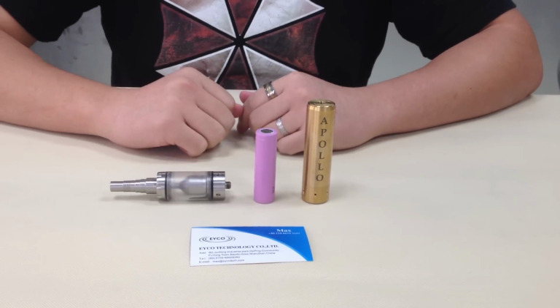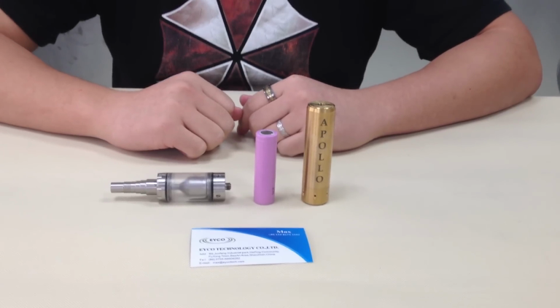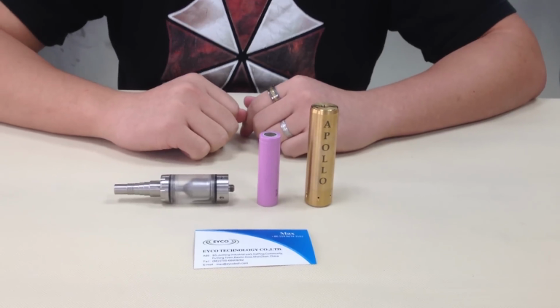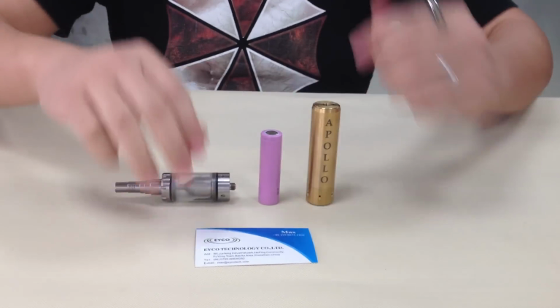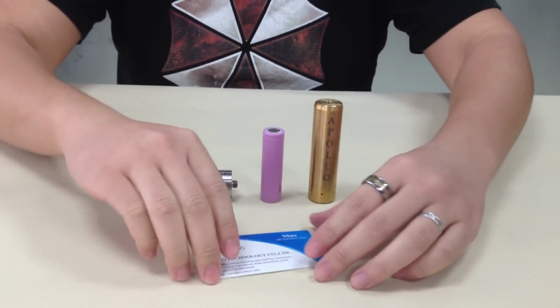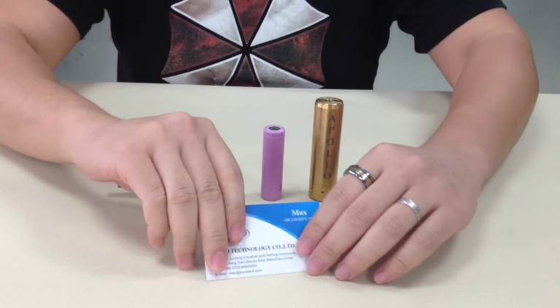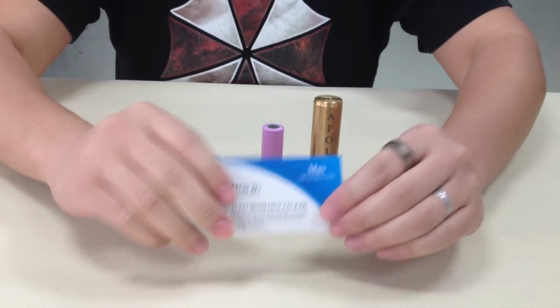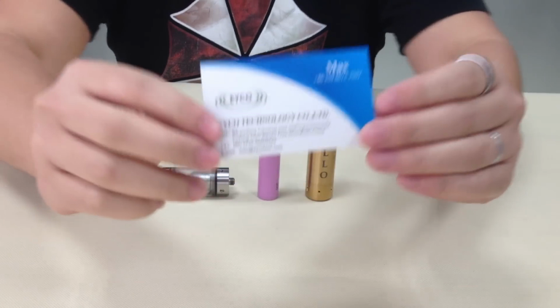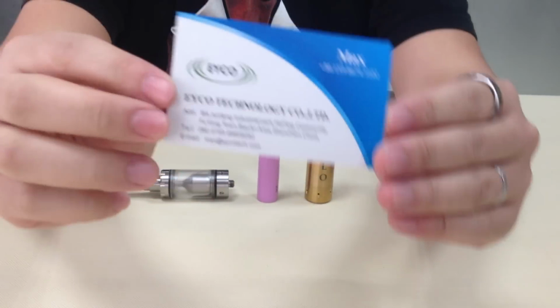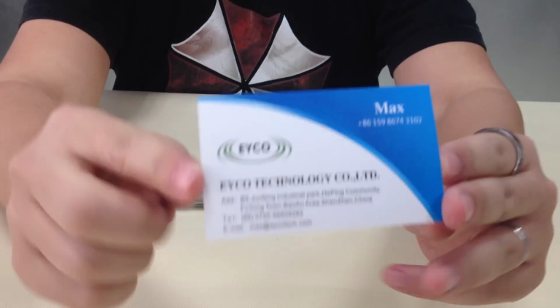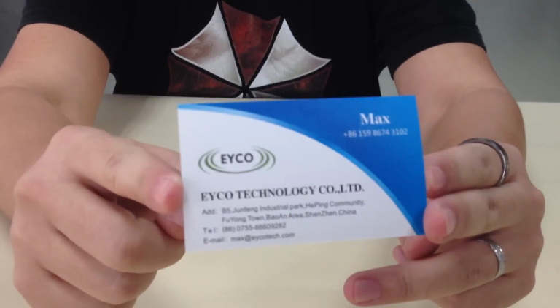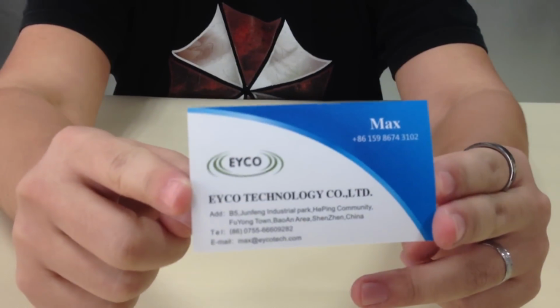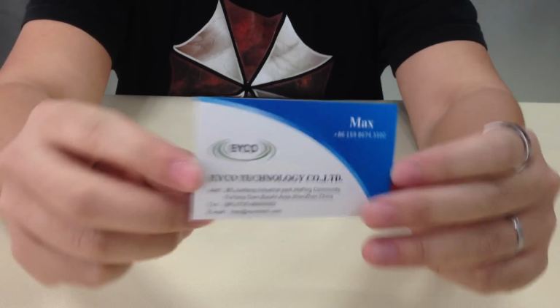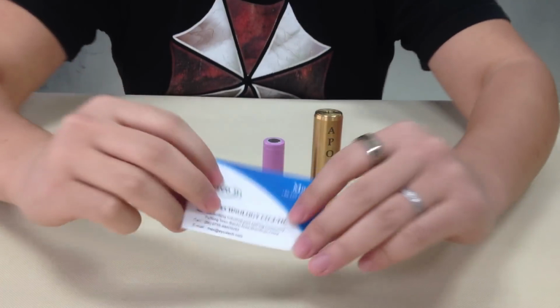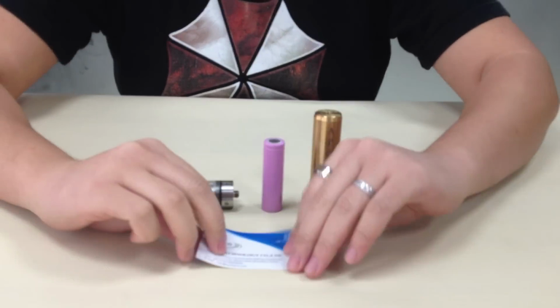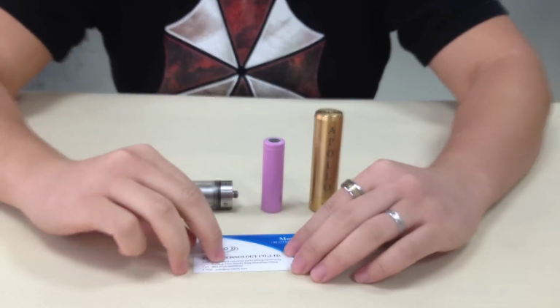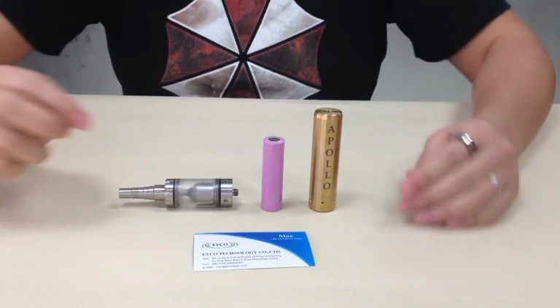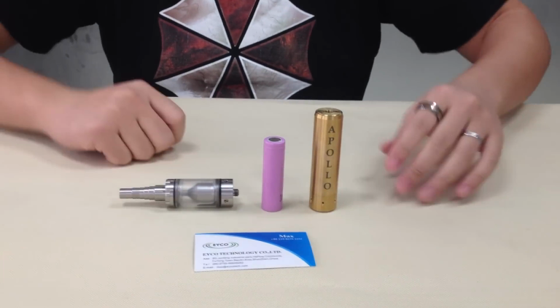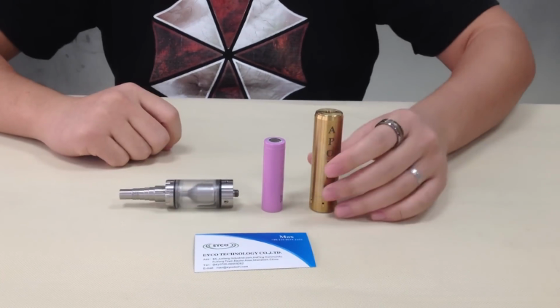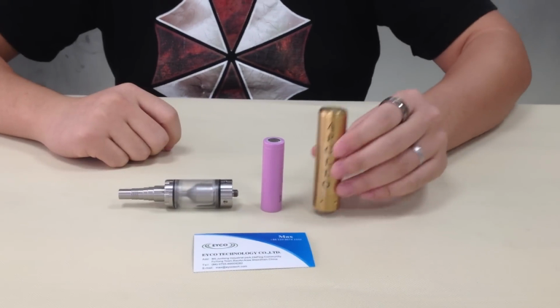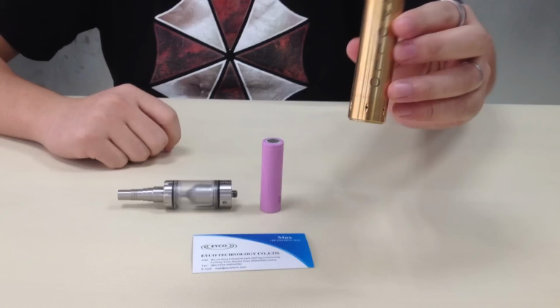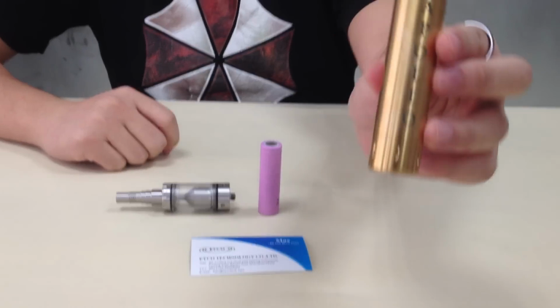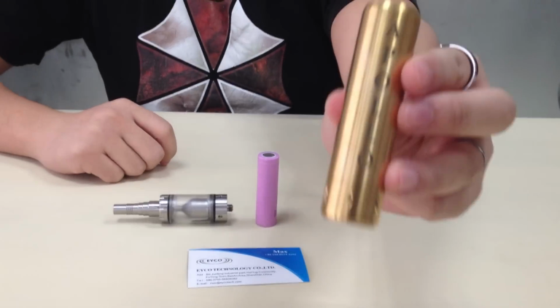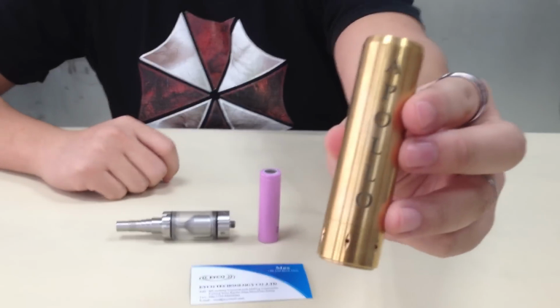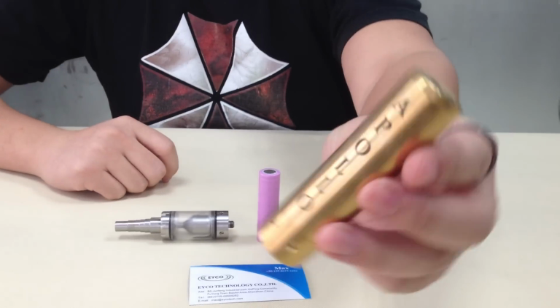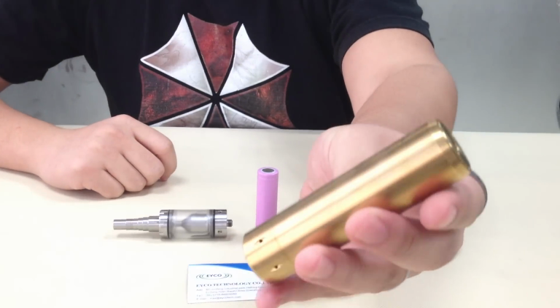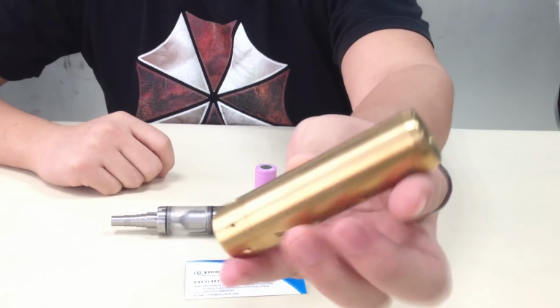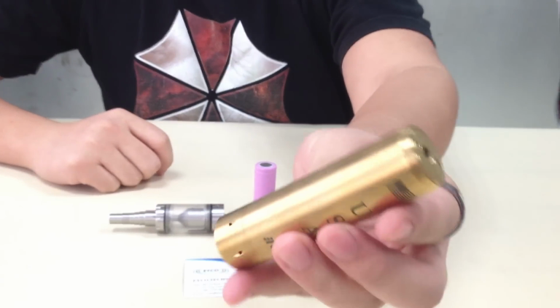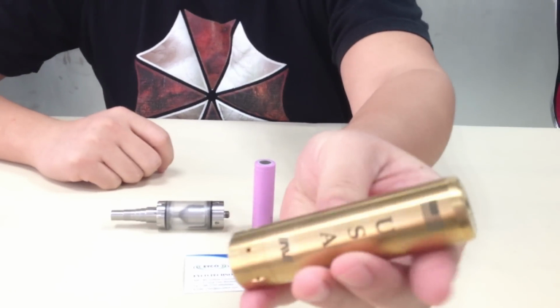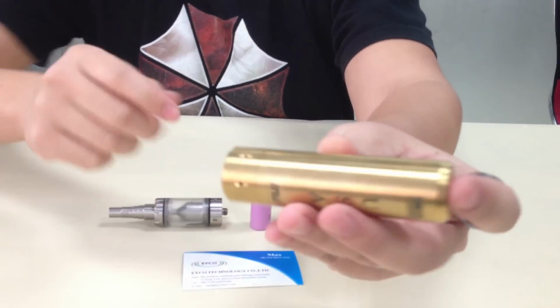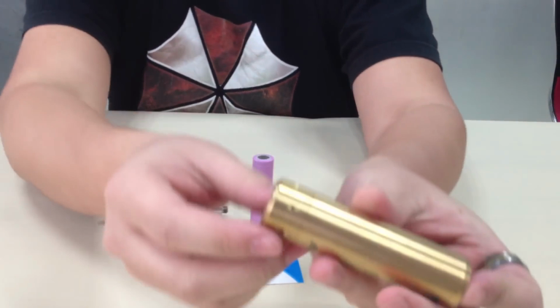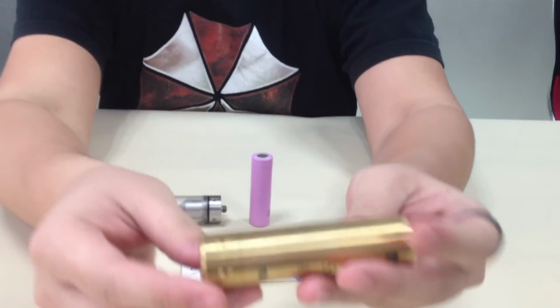Hello Vipers, this is from Urquotek. Today we got a new mechanic mod called Apollo. You see here, this is the brass one — the Brass Apollo.